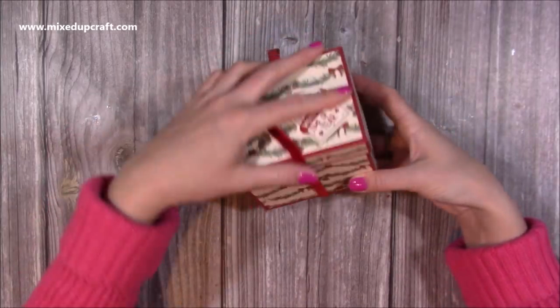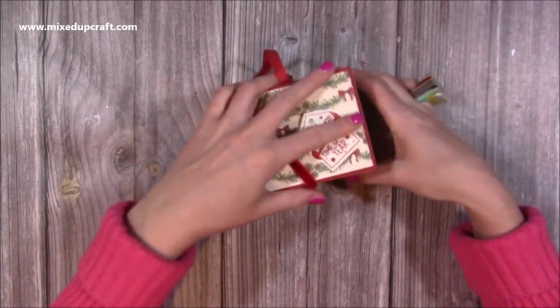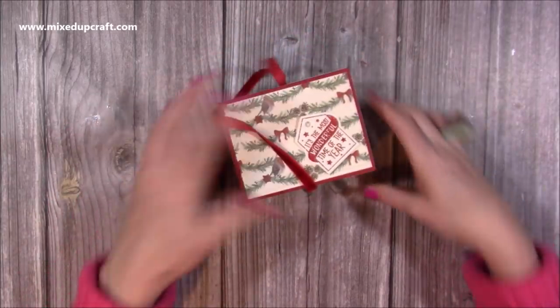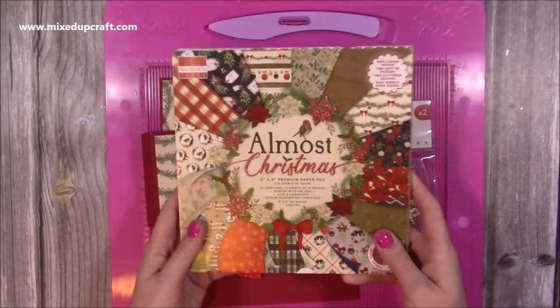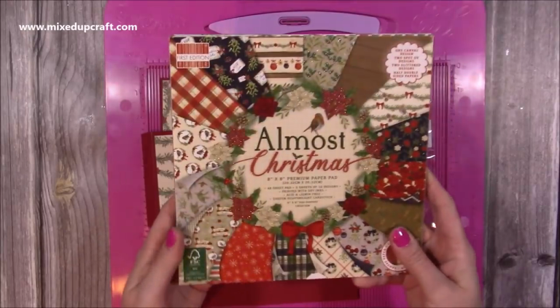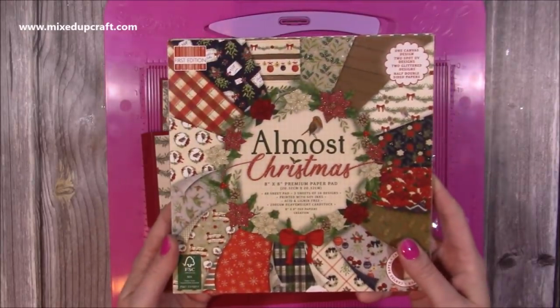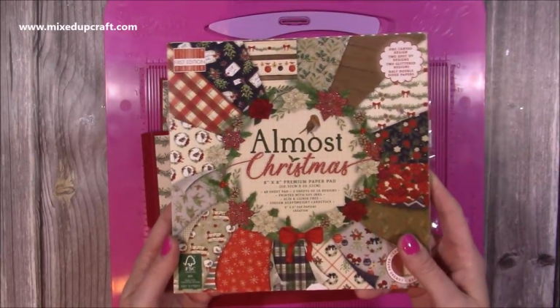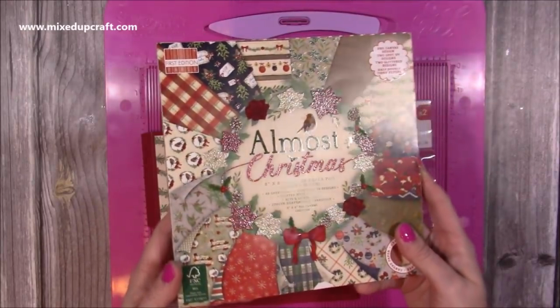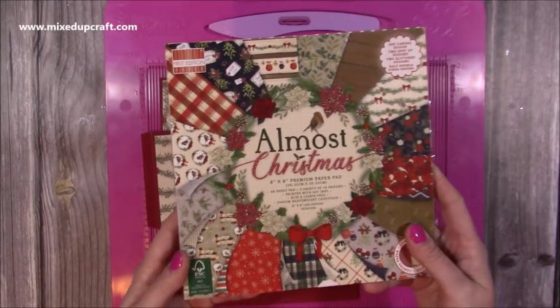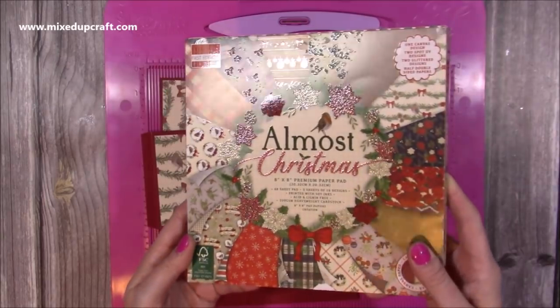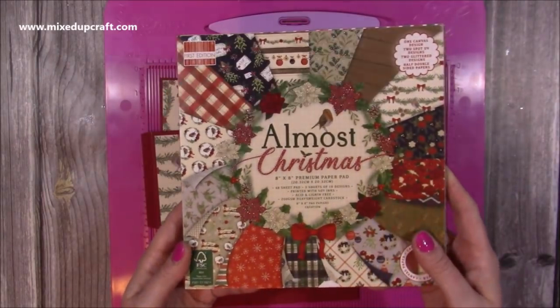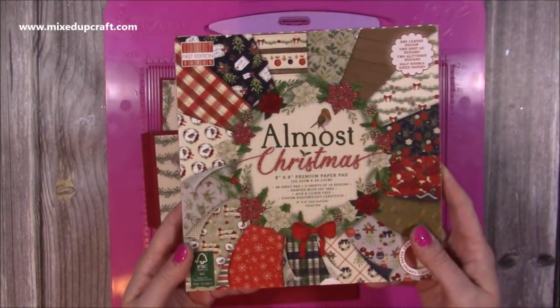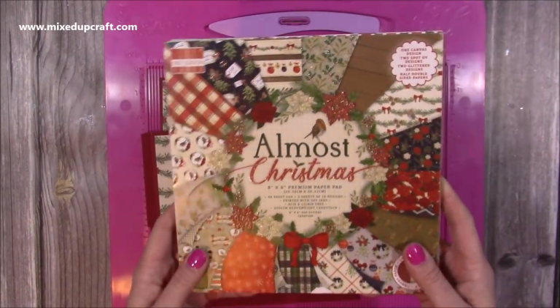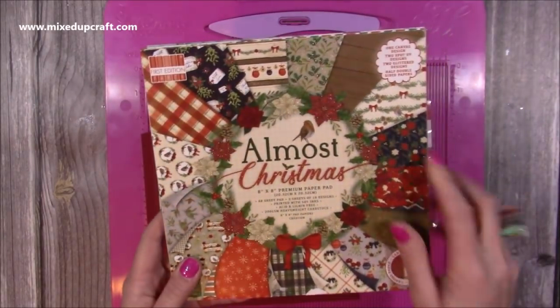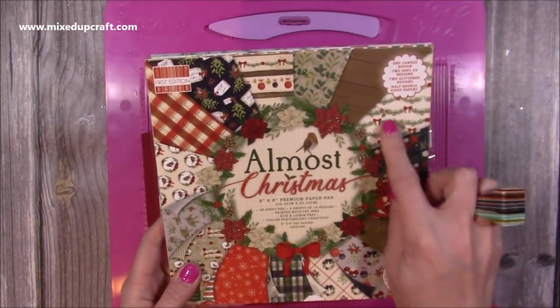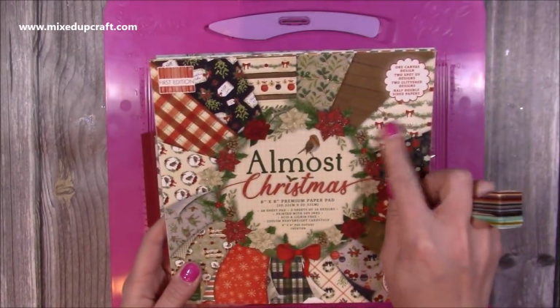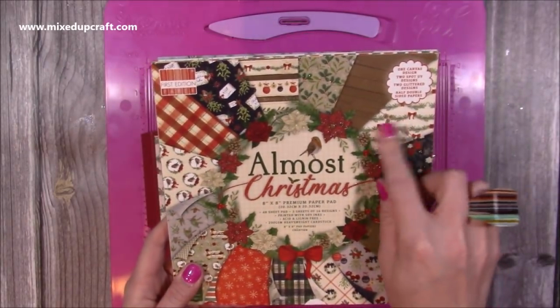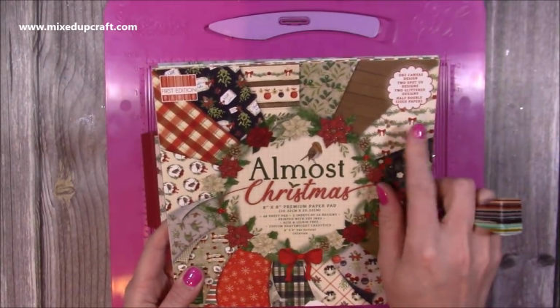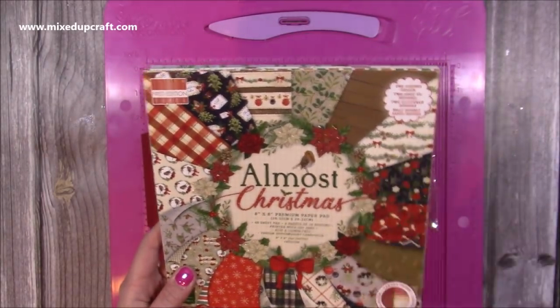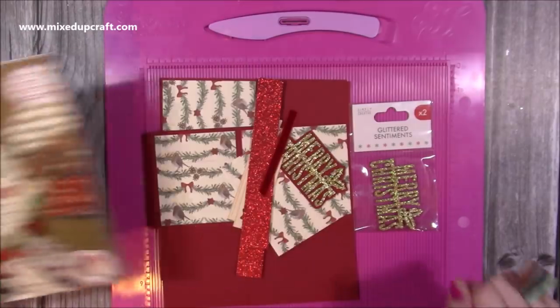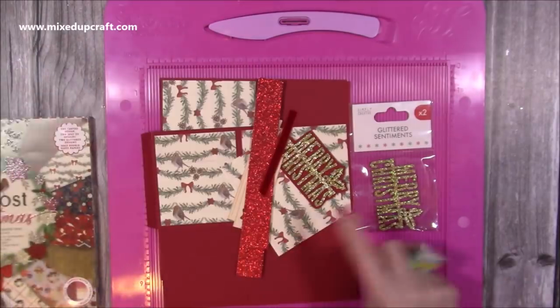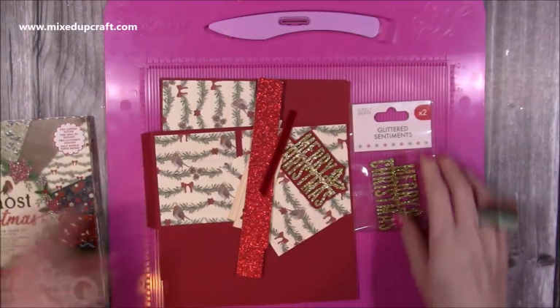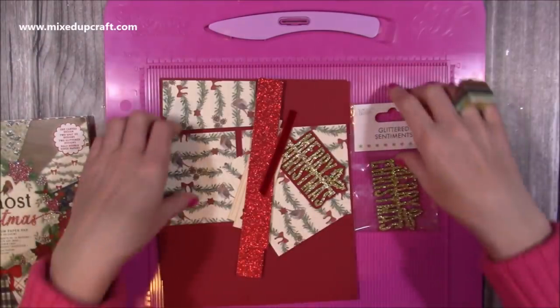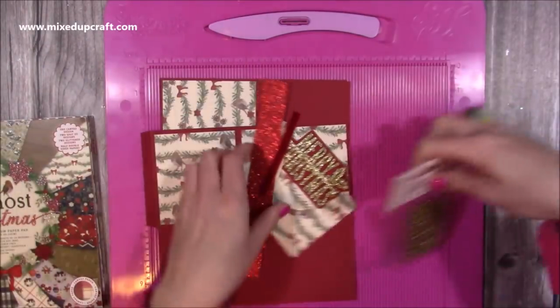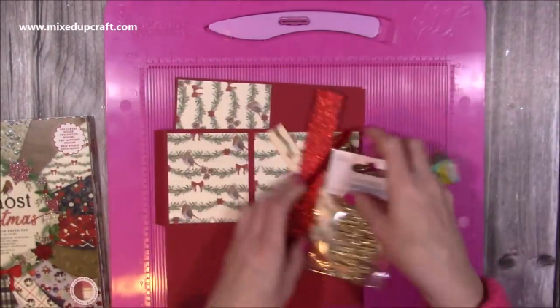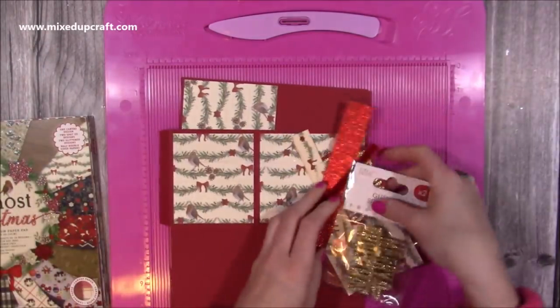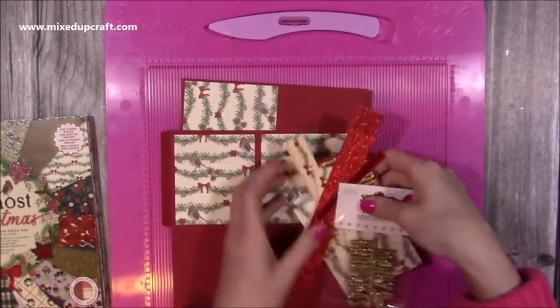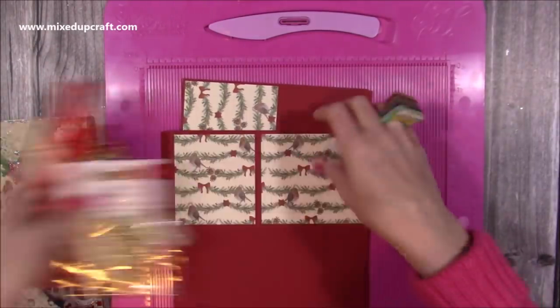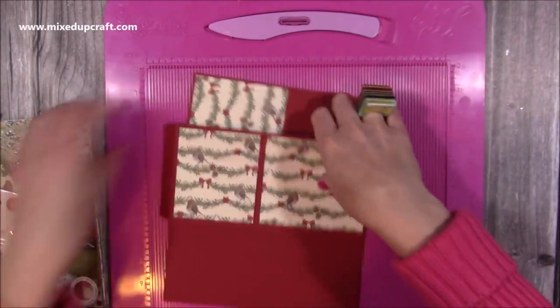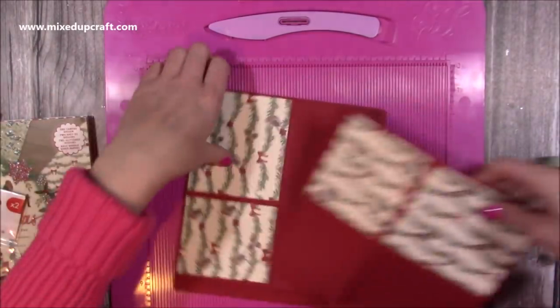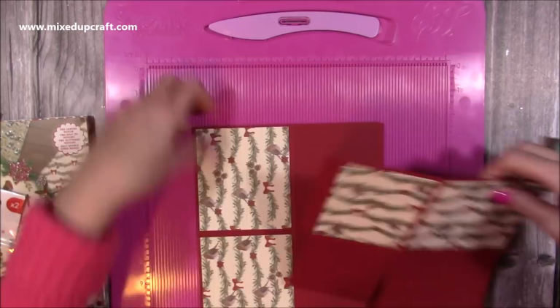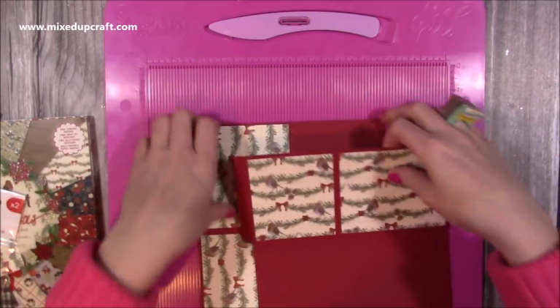So let me show you how to make it. Today I'm using the Almost Christmas paper pad — it's absolutely beautiful, you can see all the sparkle on there. I'm going to be using this one here with the robin and the garland. I've already cut all of that out and I'll go through all of that in a moment.